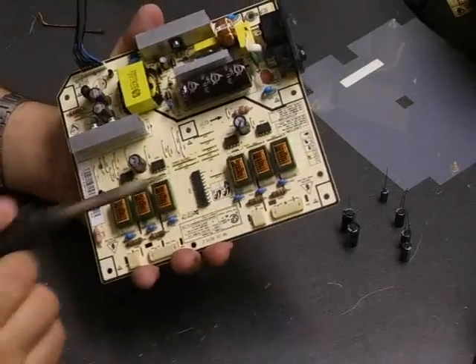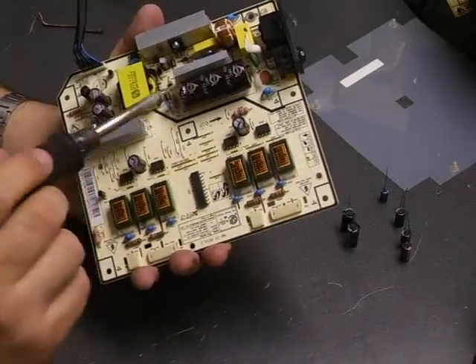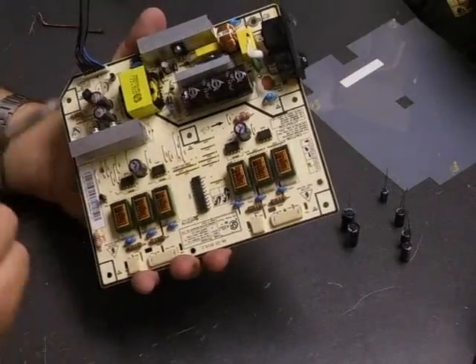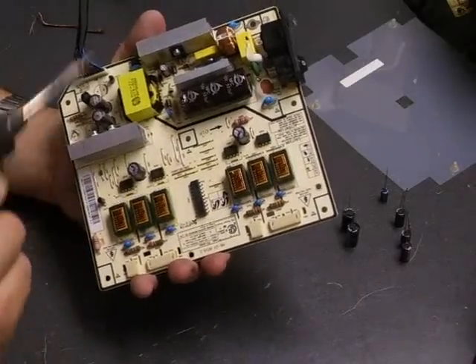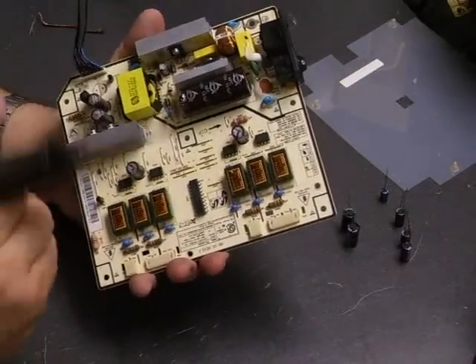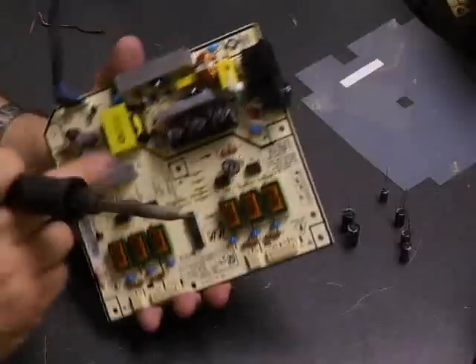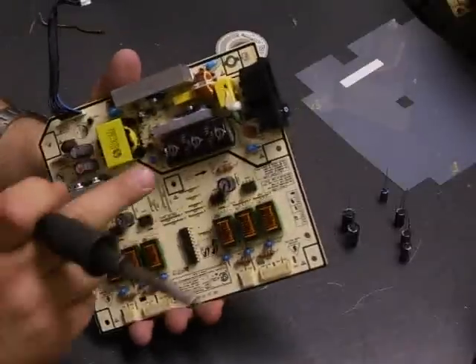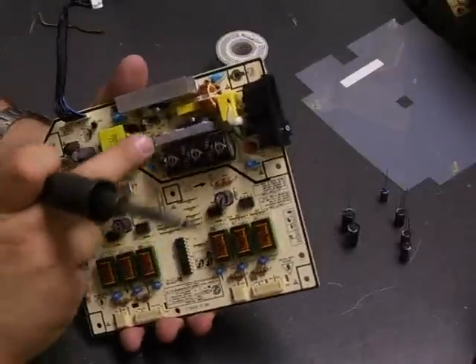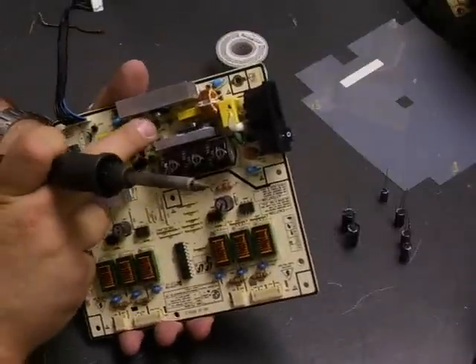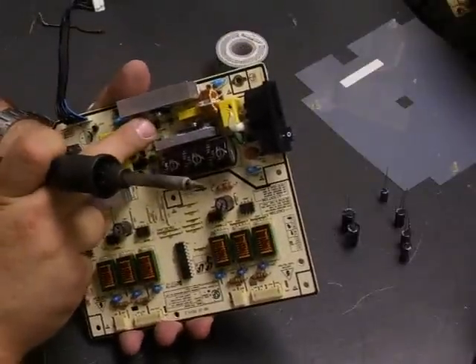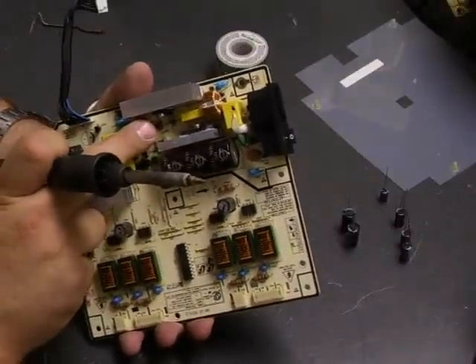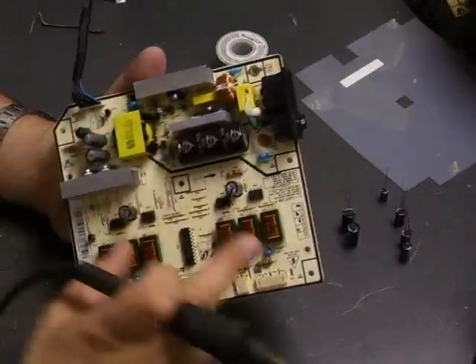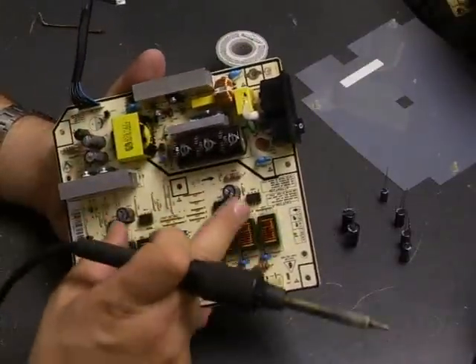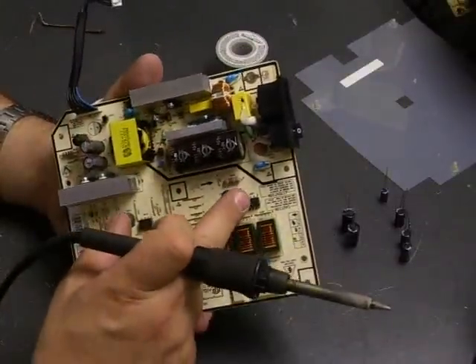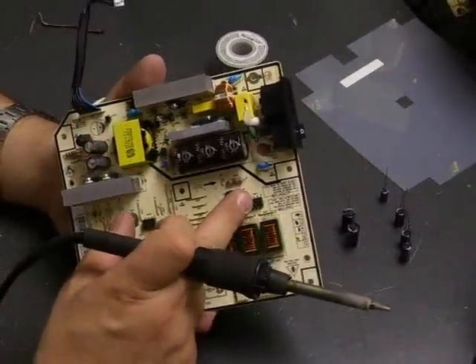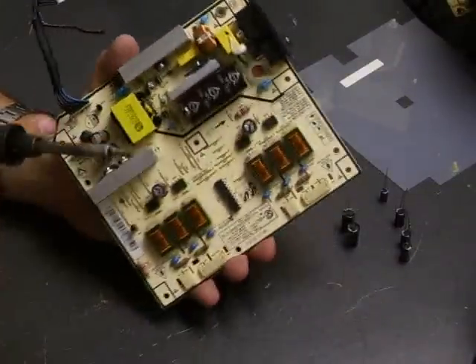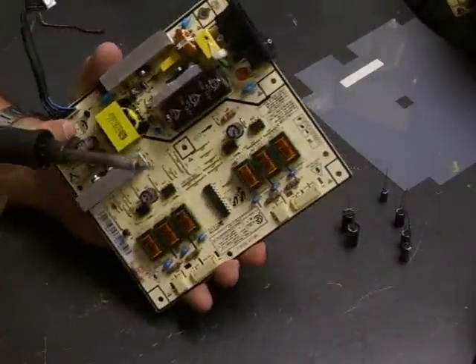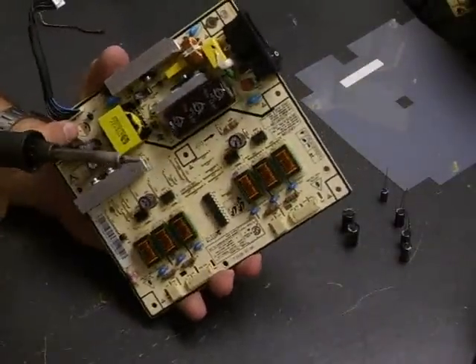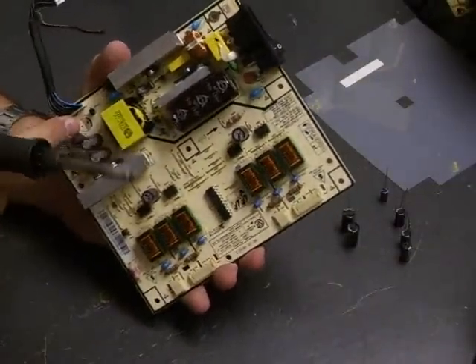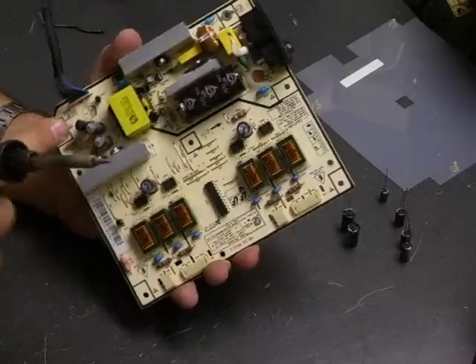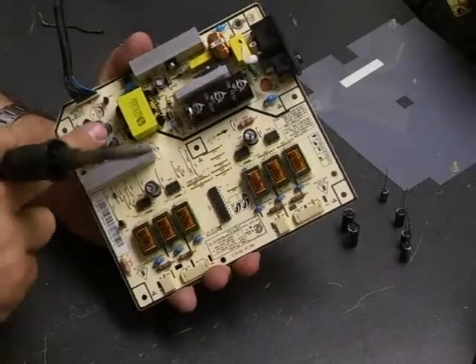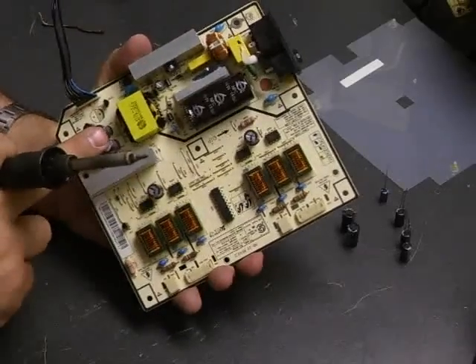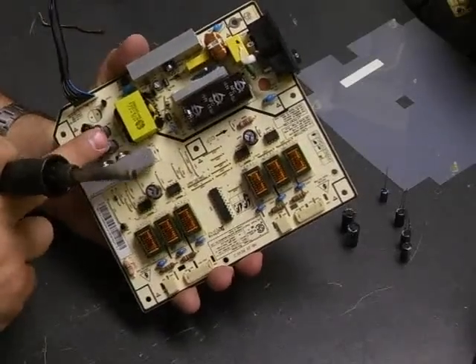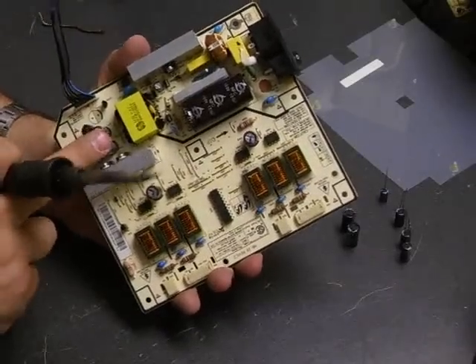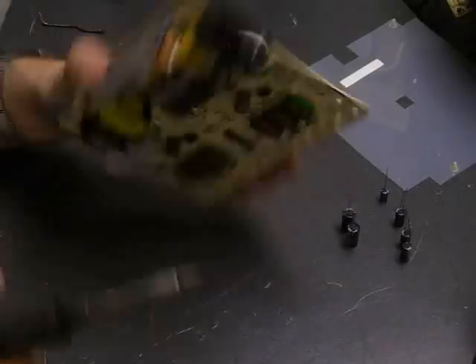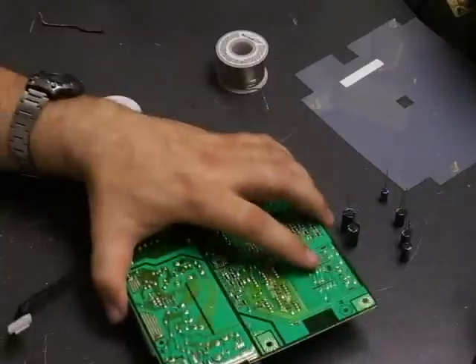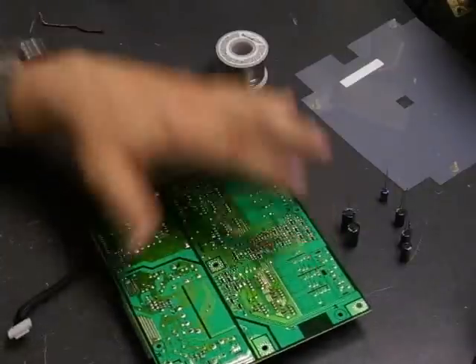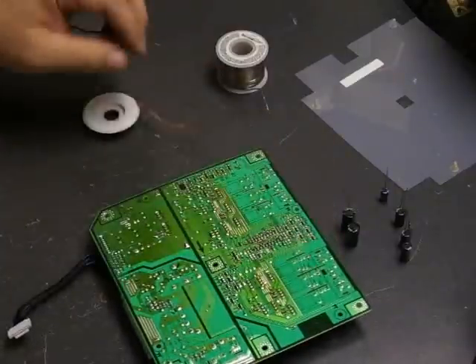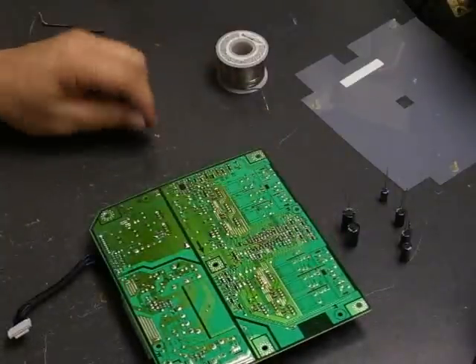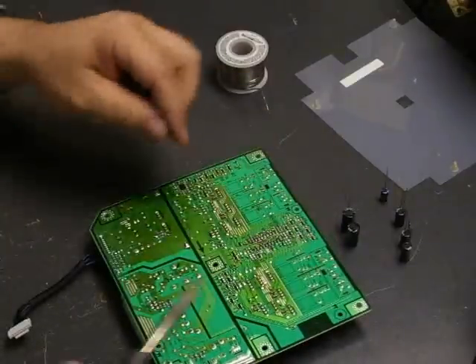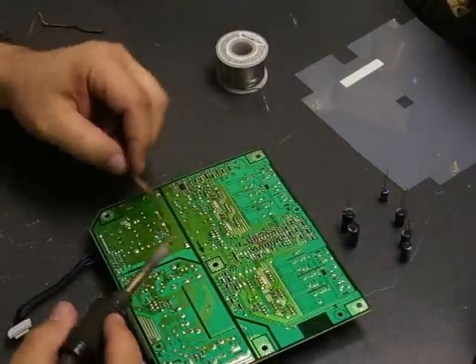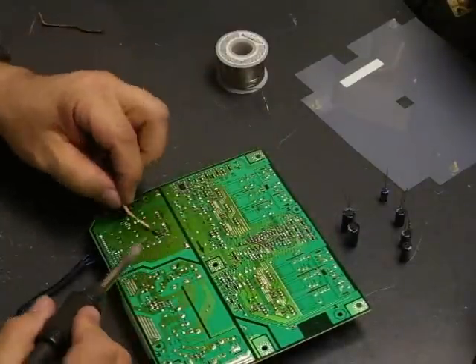On this particular board there are six capacitors. There are 47 microfarad capacitors; these two and the one in the back are 33 microfarad; and the two taller ones are 820 microfarad.